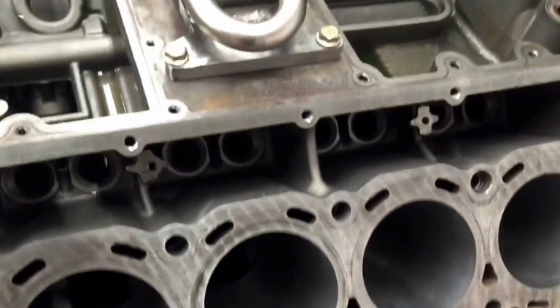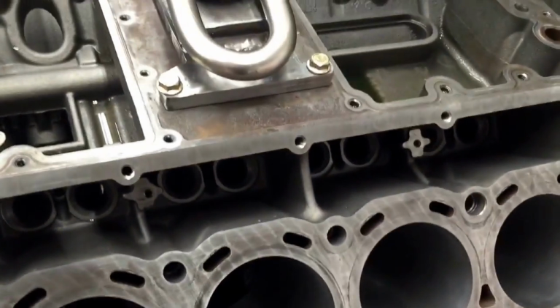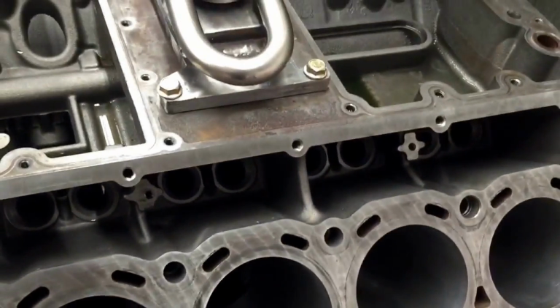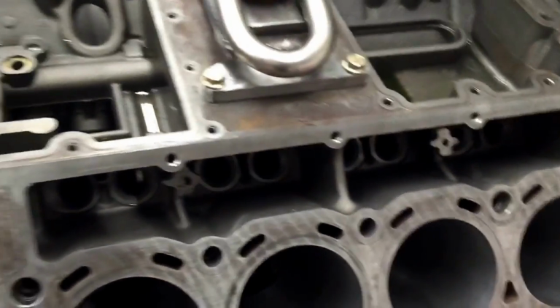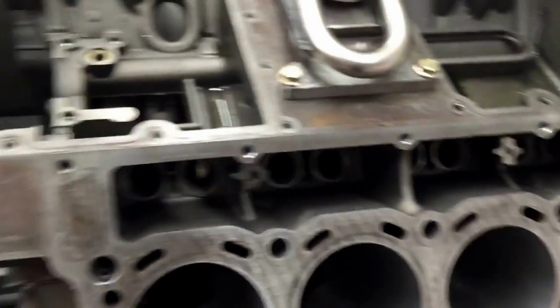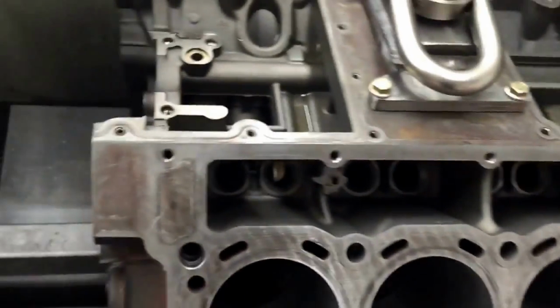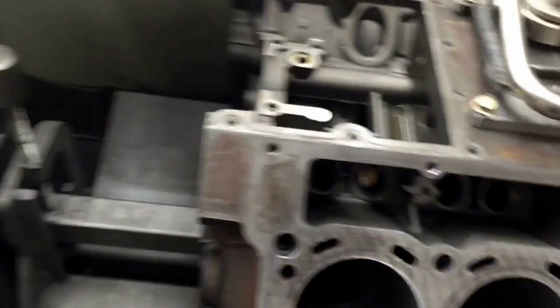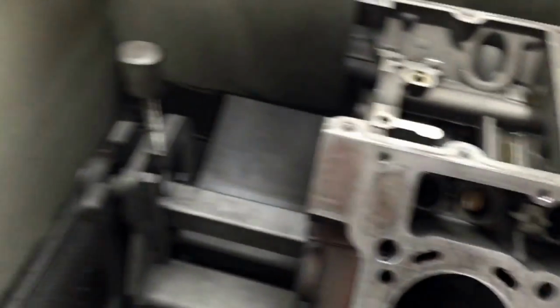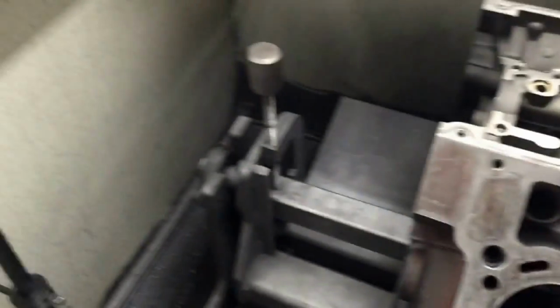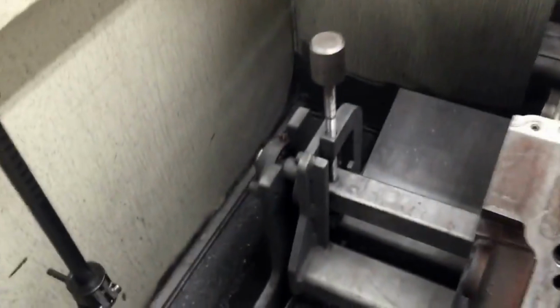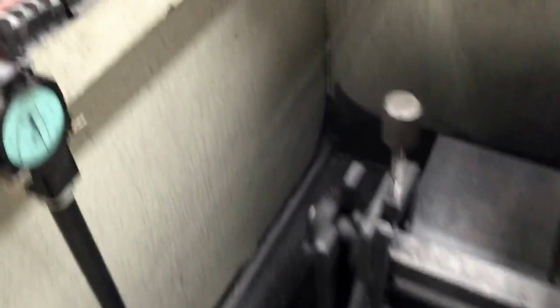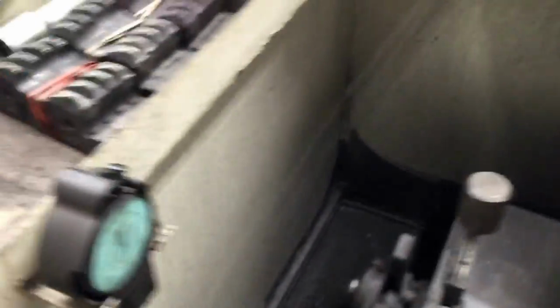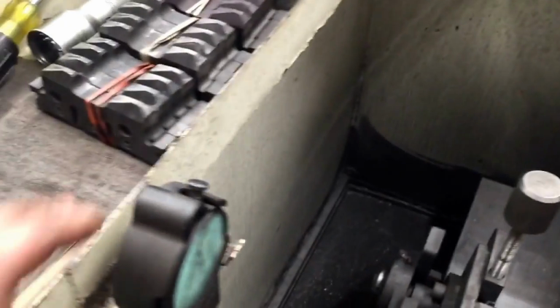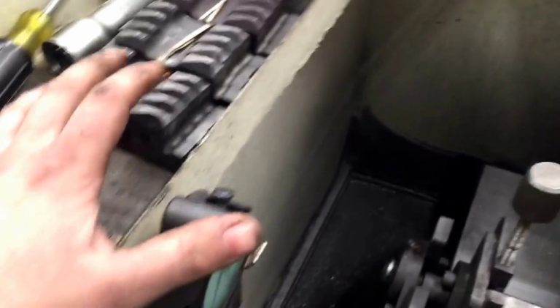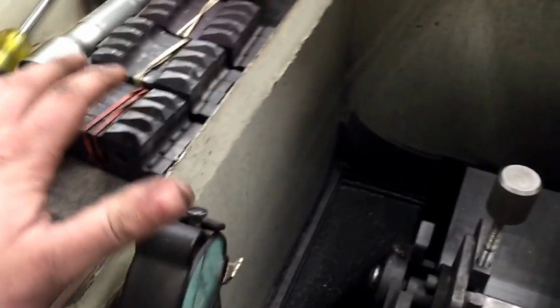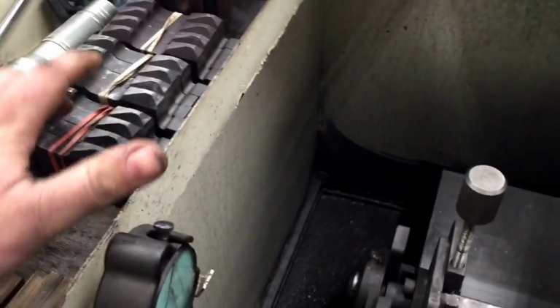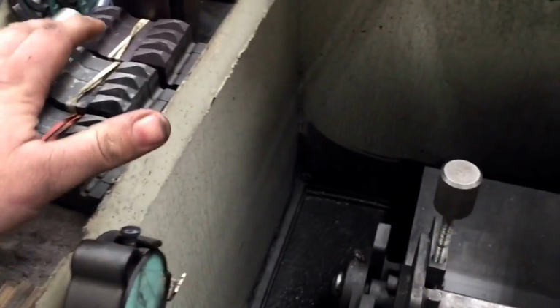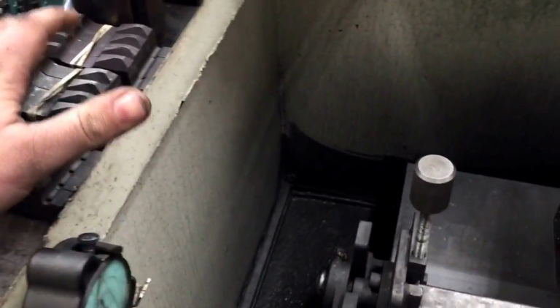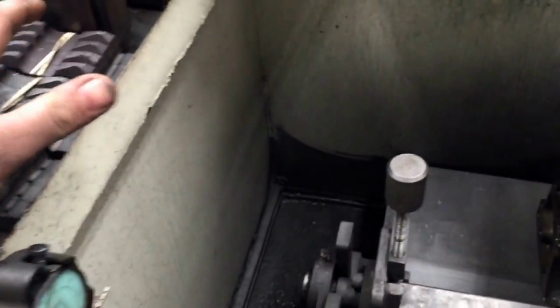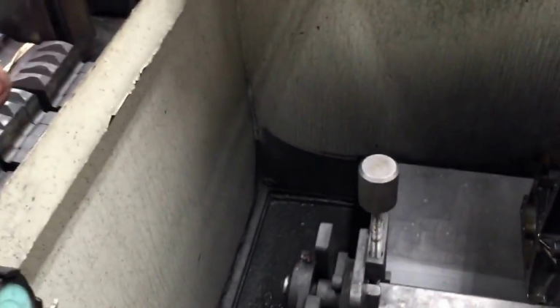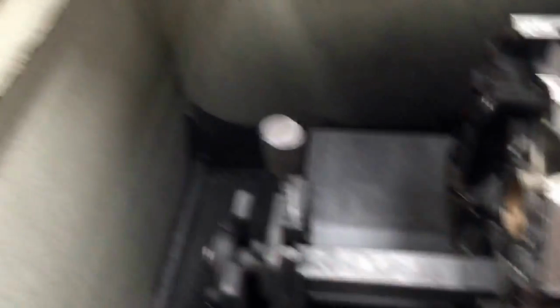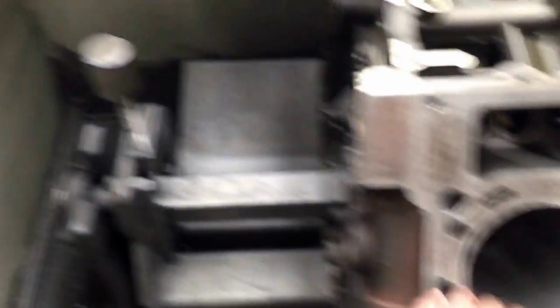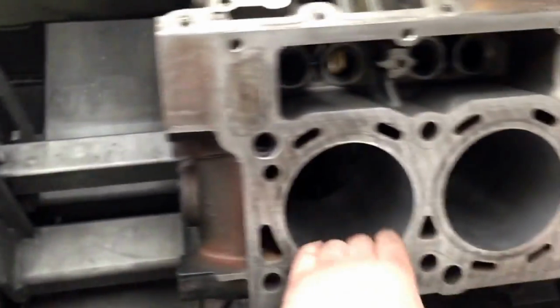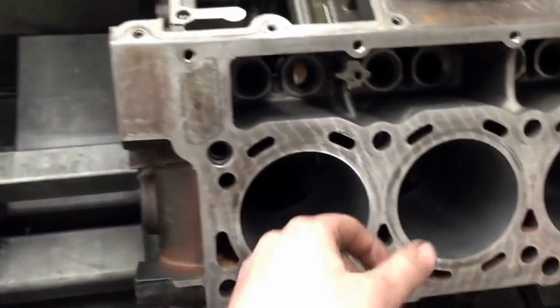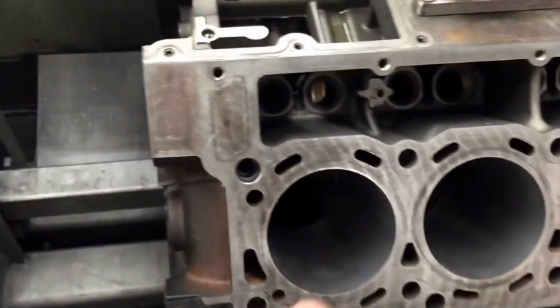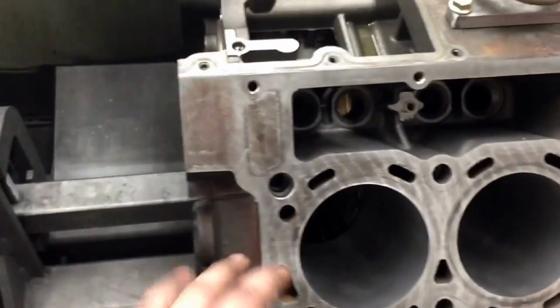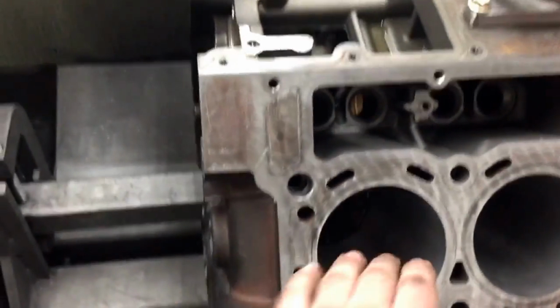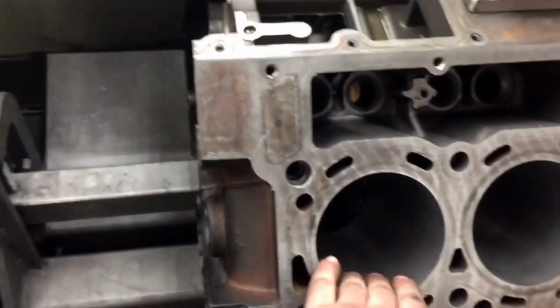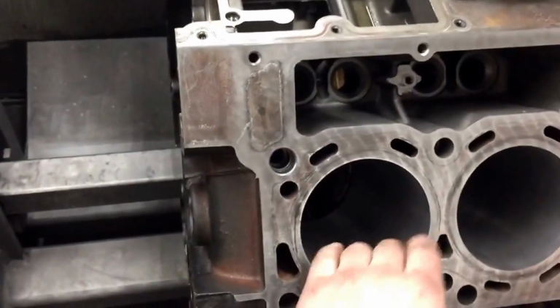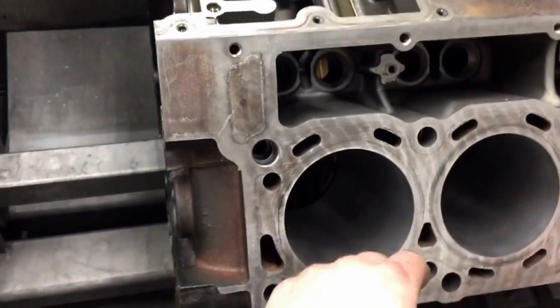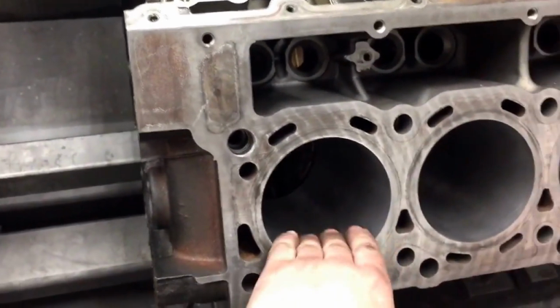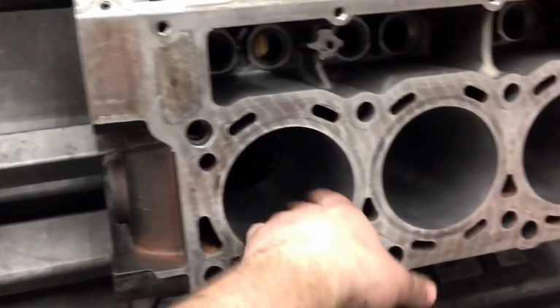I do my blocks in three different stages. I have basically my rough cut, then my medium cut, and then my fine cut.